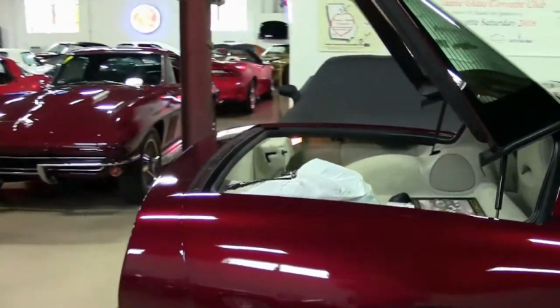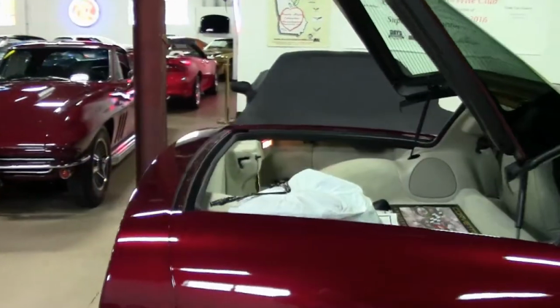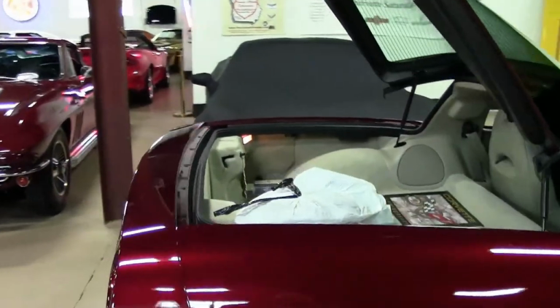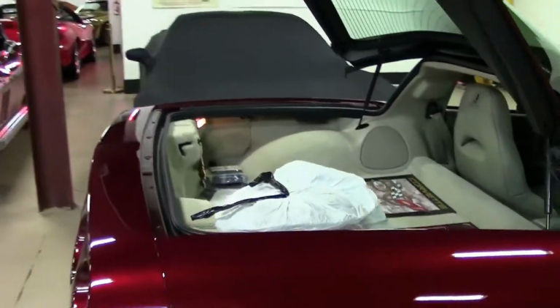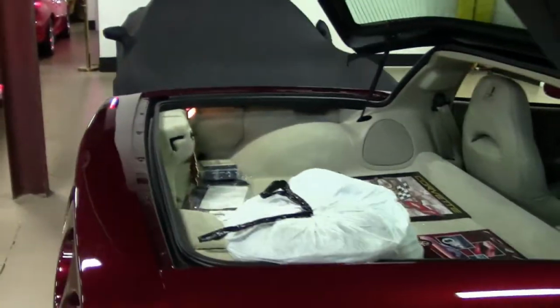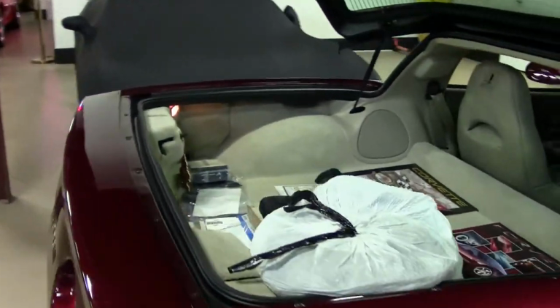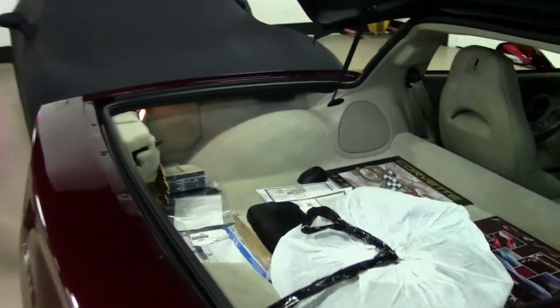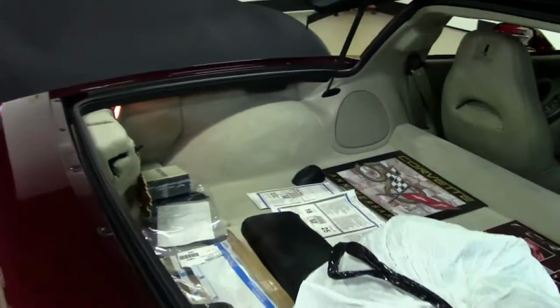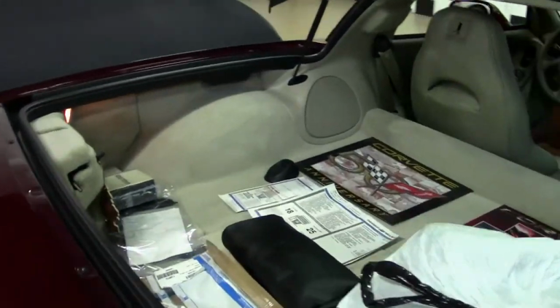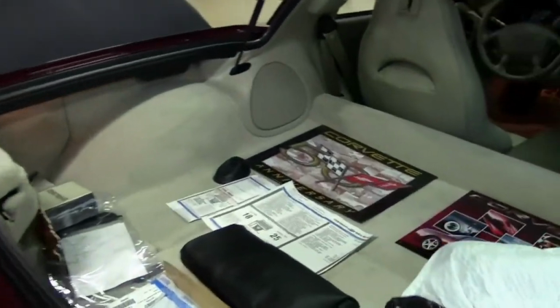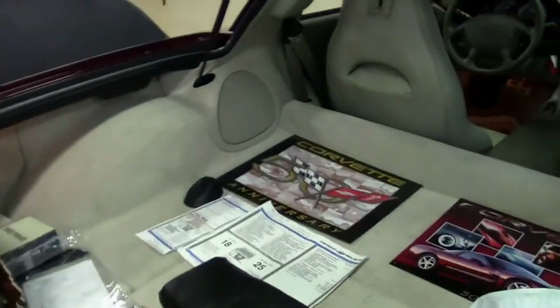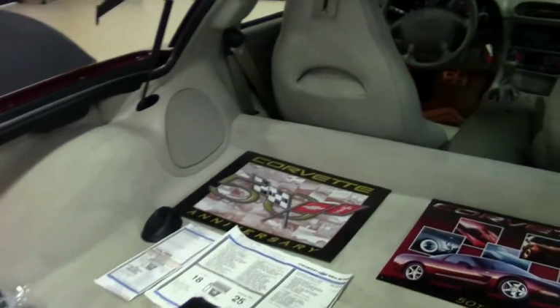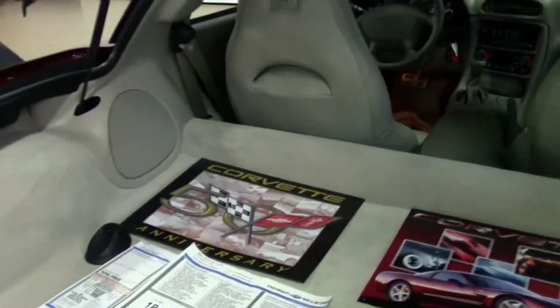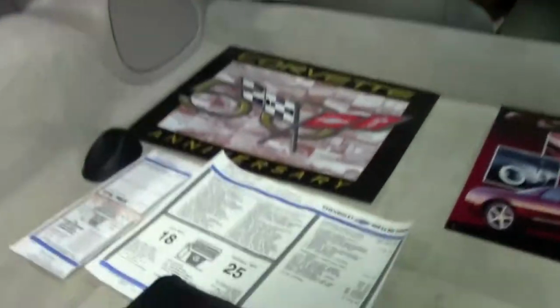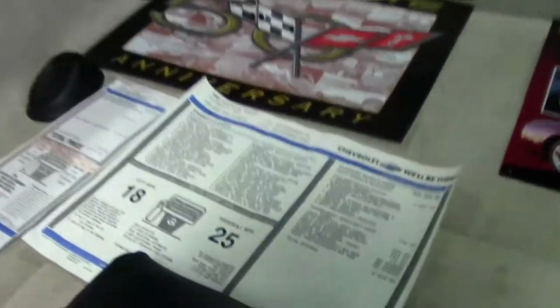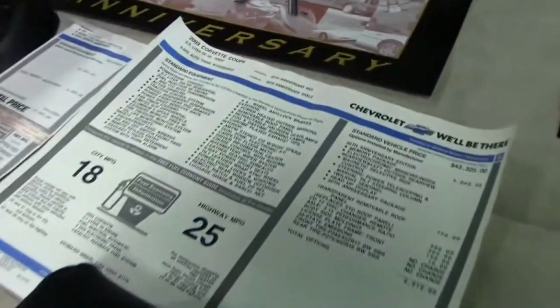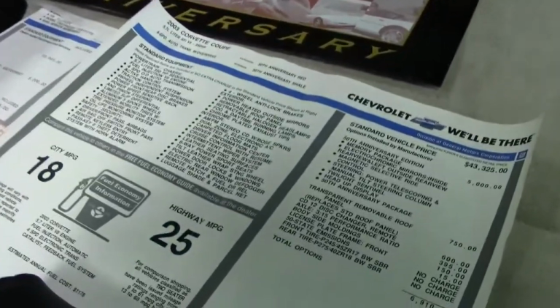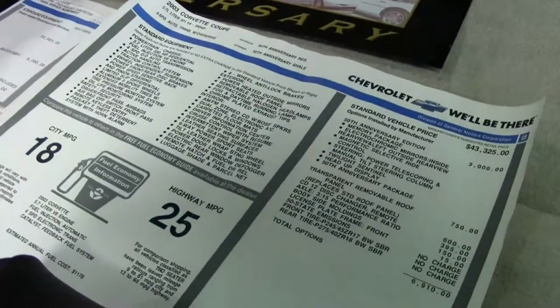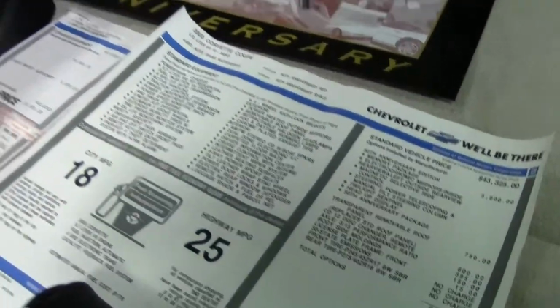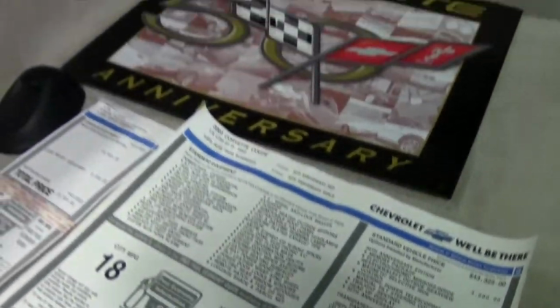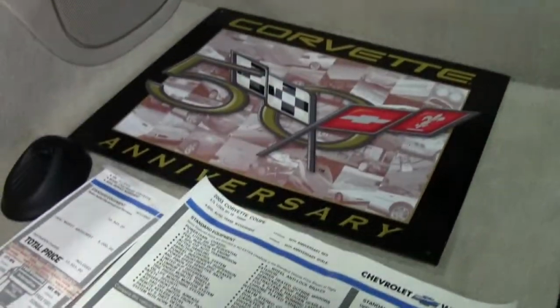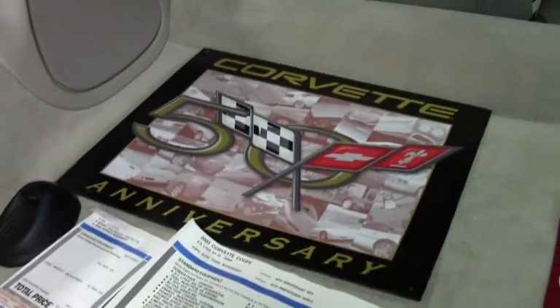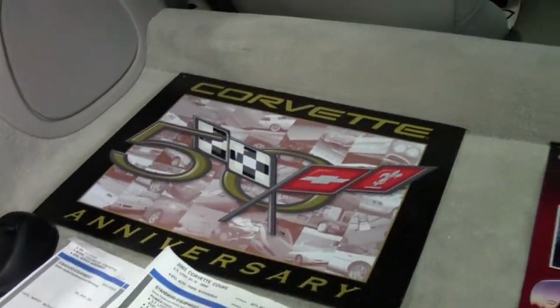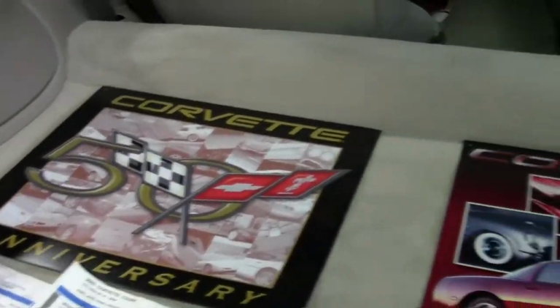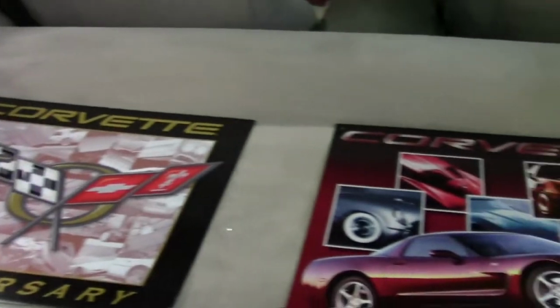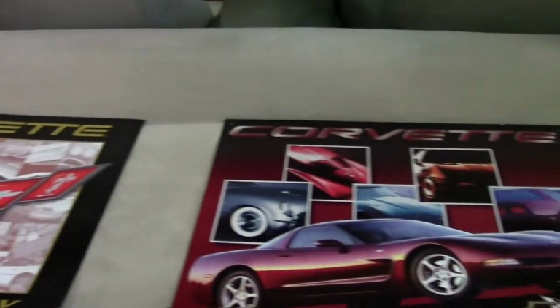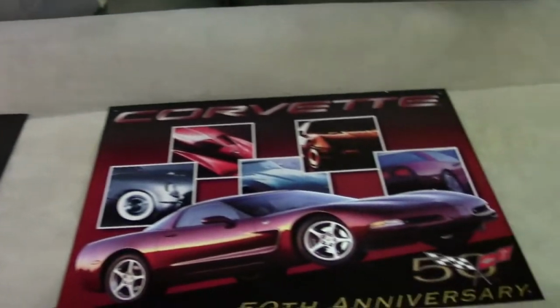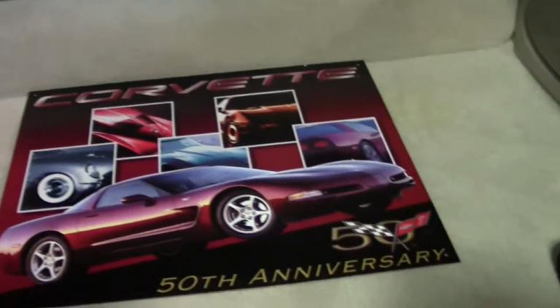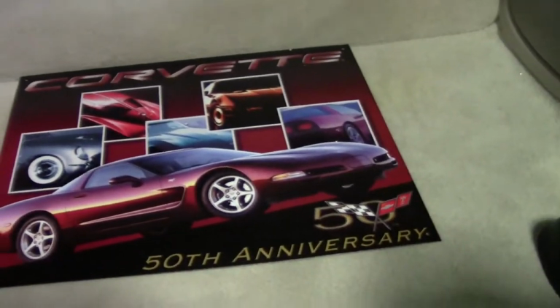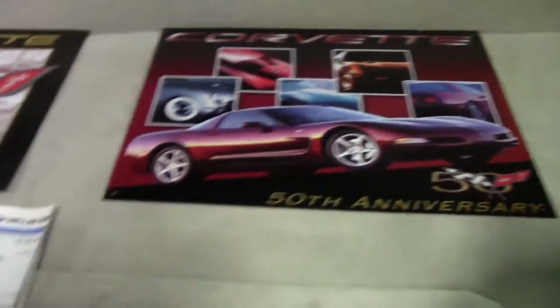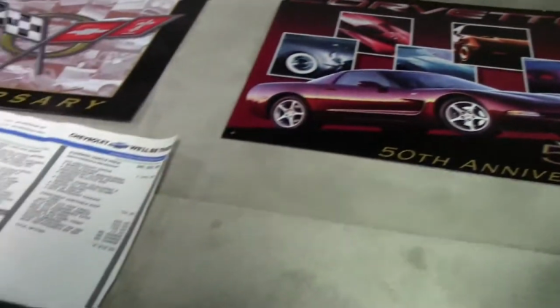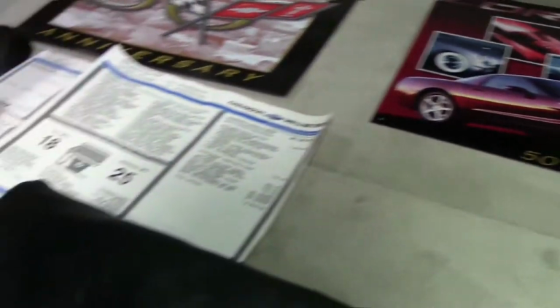It's quite extensive — posters, the original stickers, car cover. I'm going to have the photographer do a little overview and then we'll move to the next one.